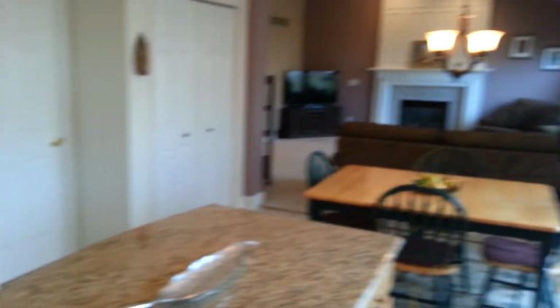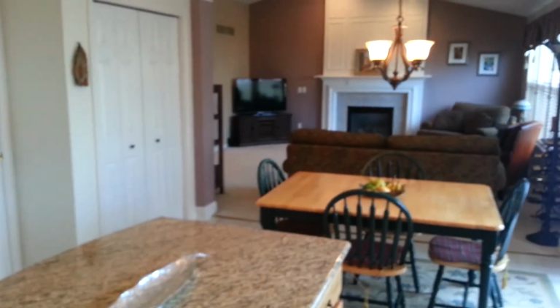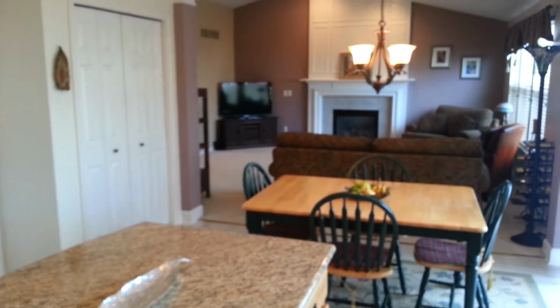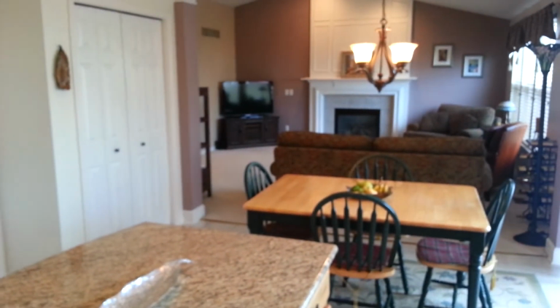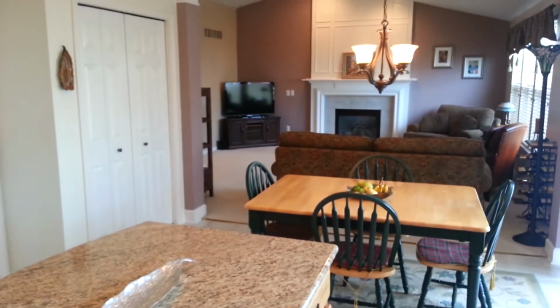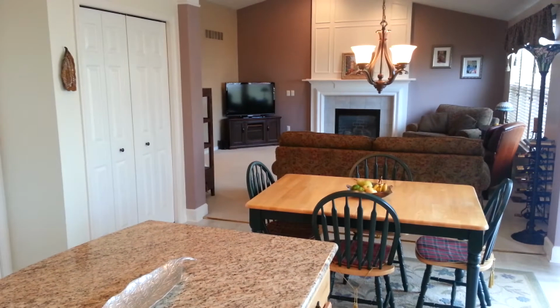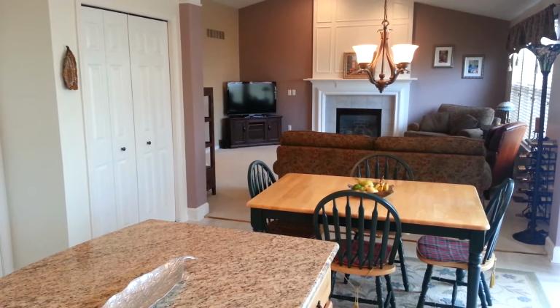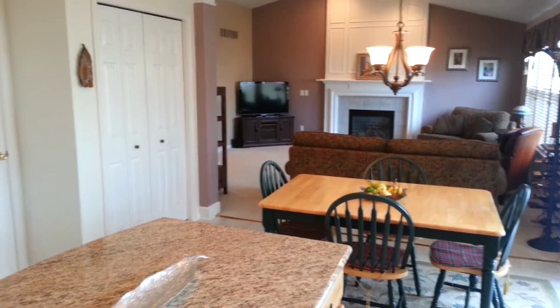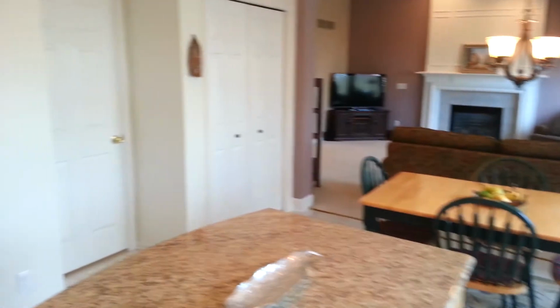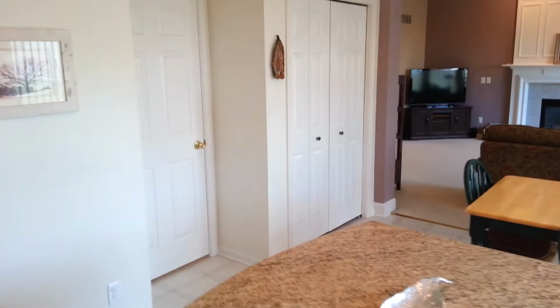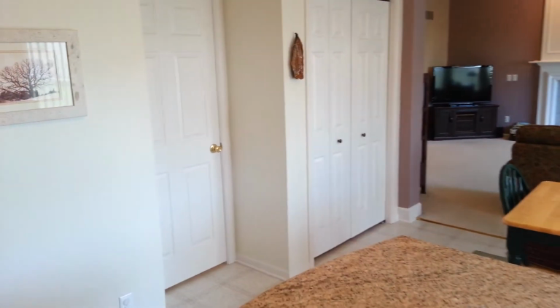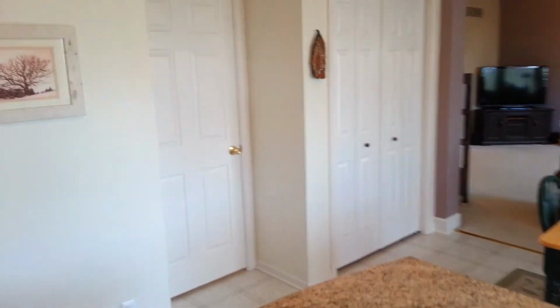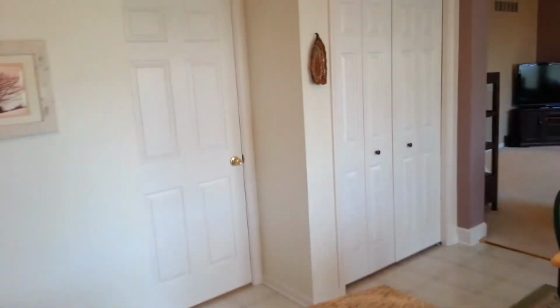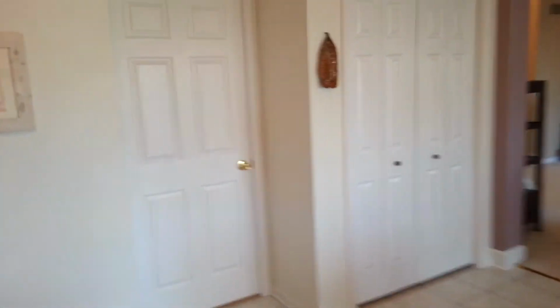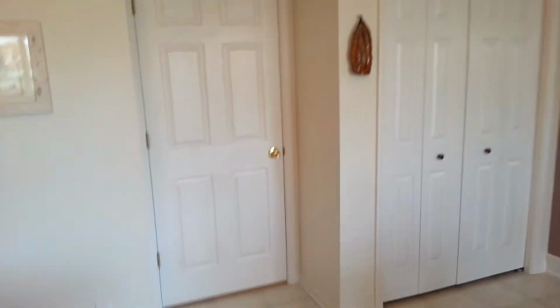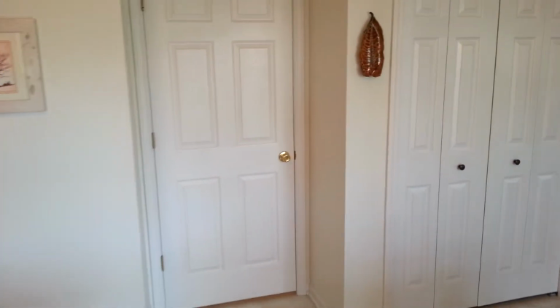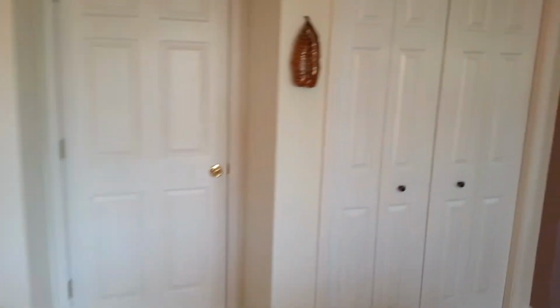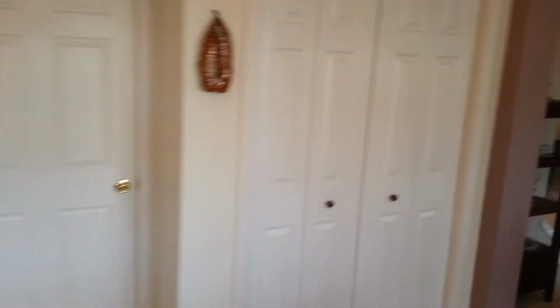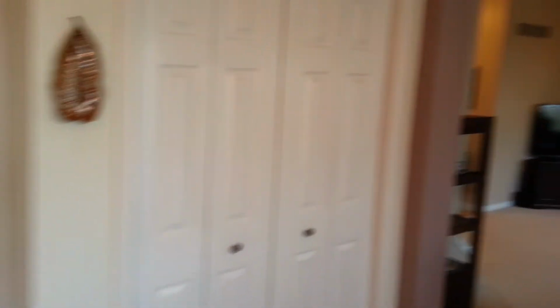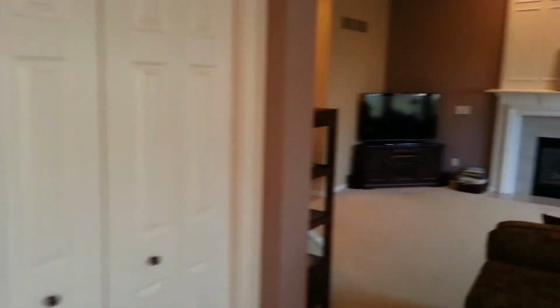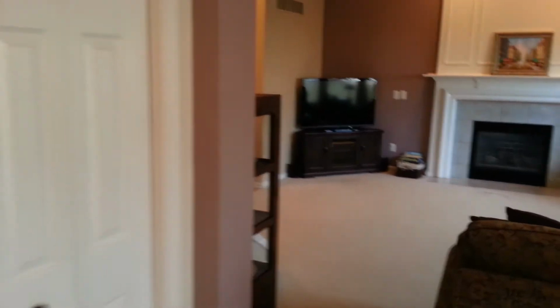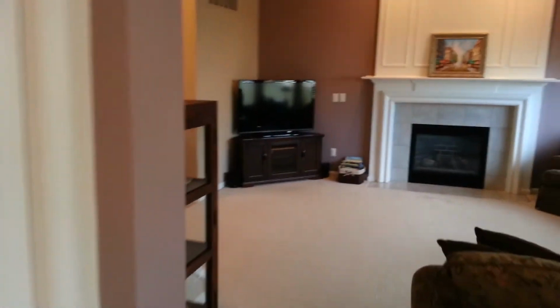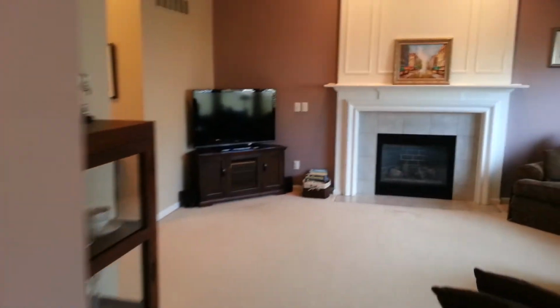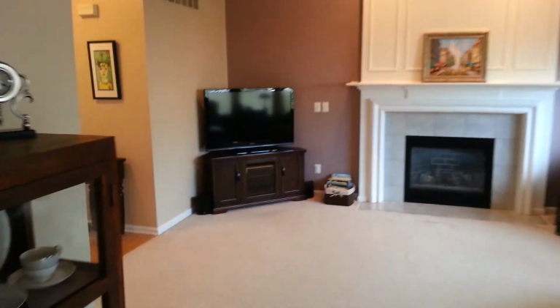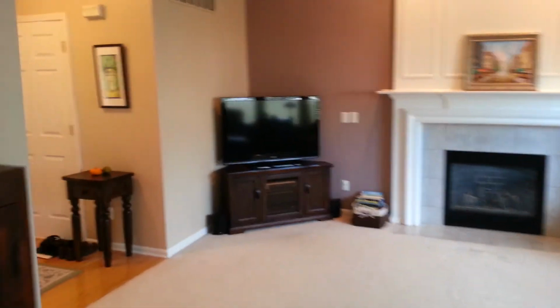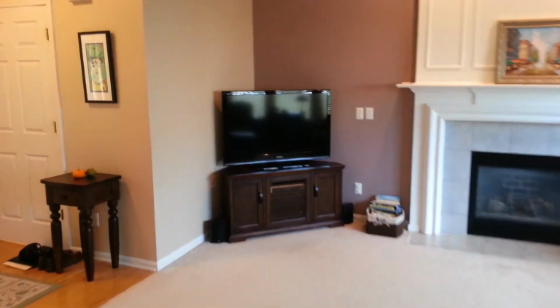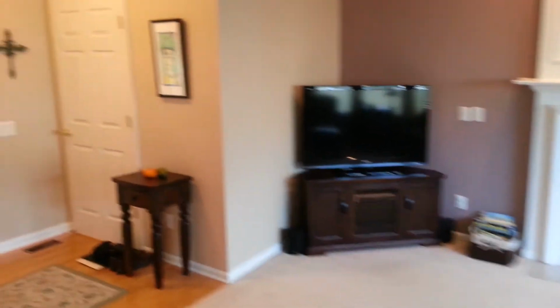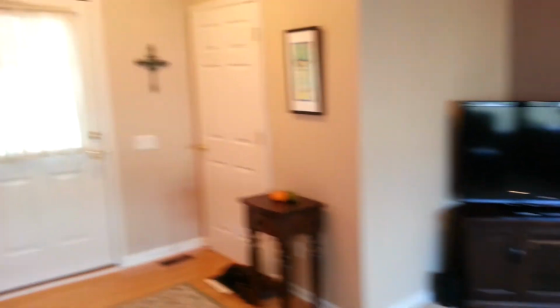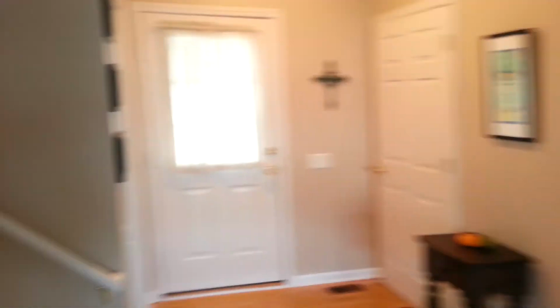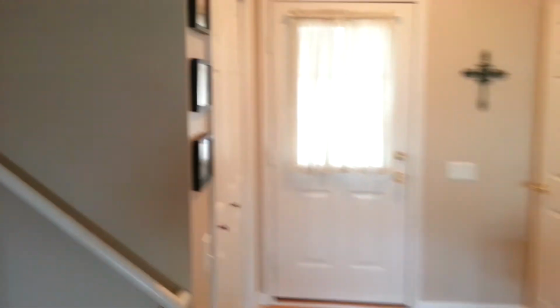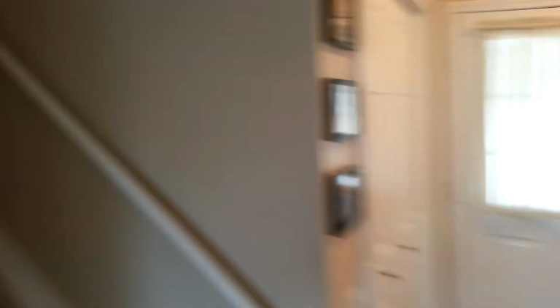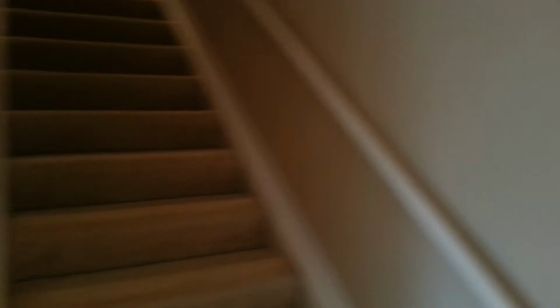Looking back at the great room through the eating space. There's the doorway to the basement — we'll cover that in a separate video. Back toward the front door.